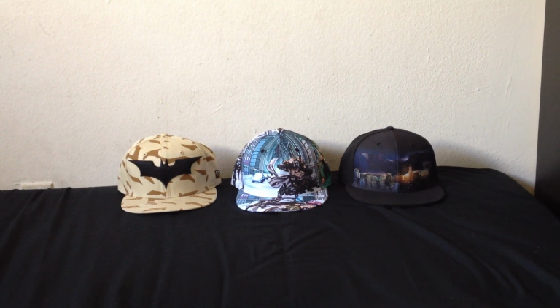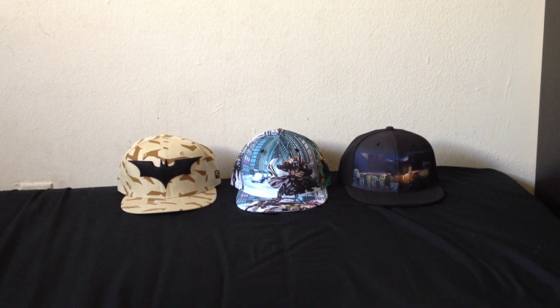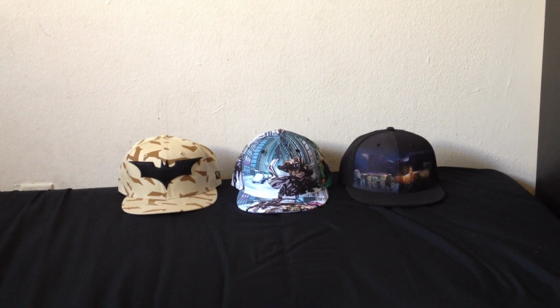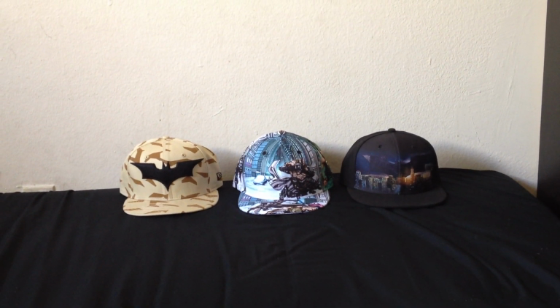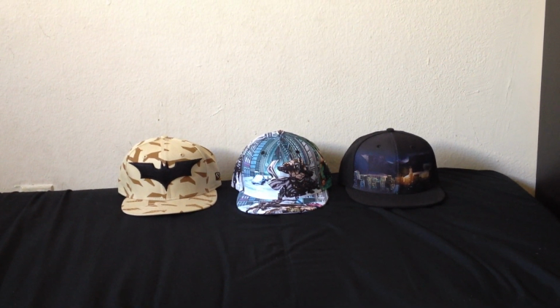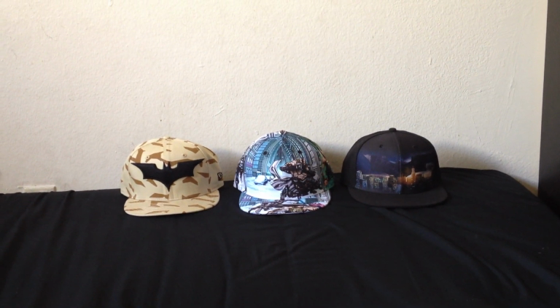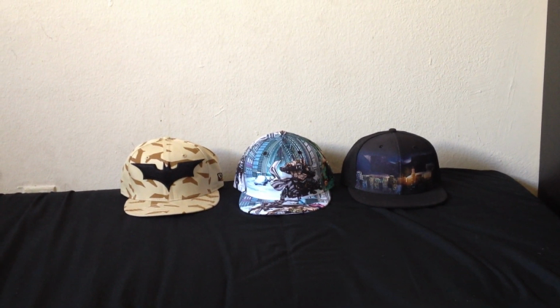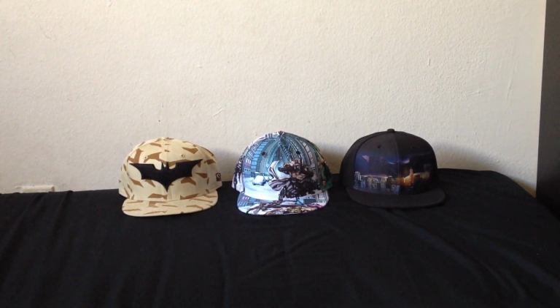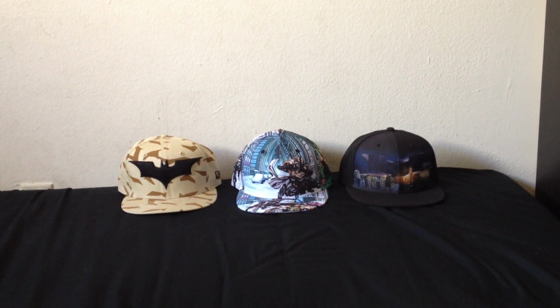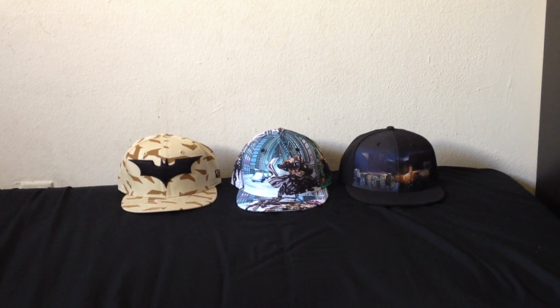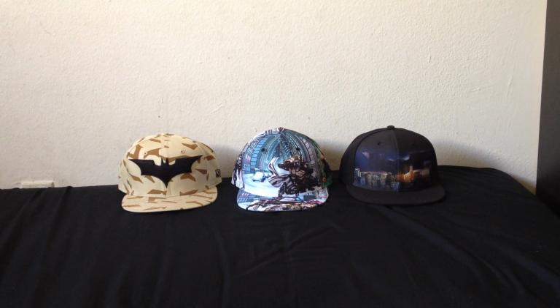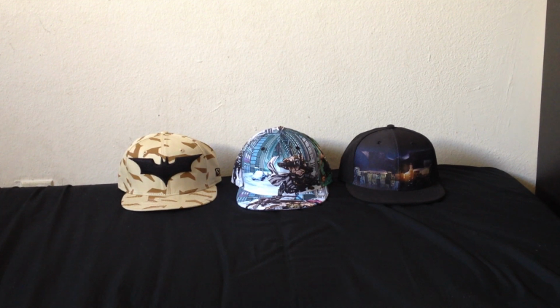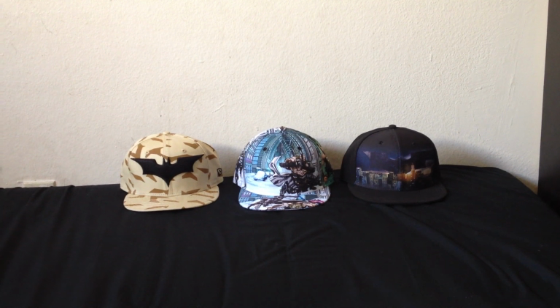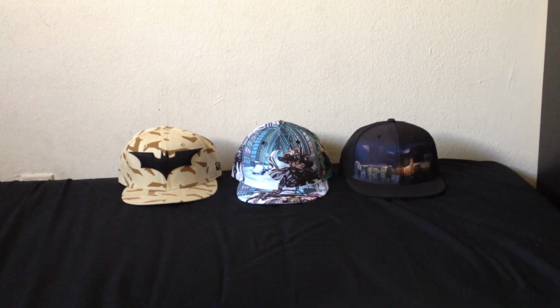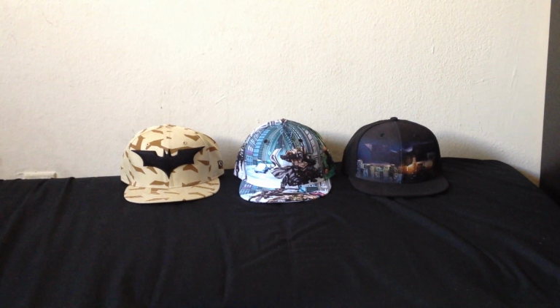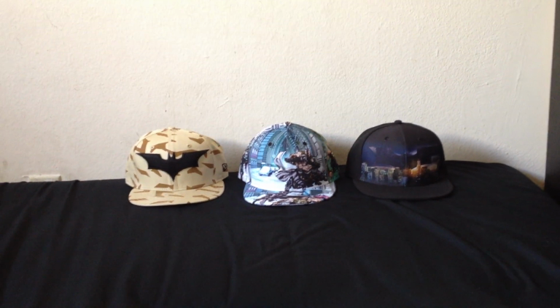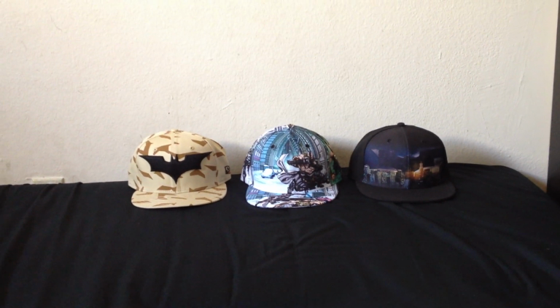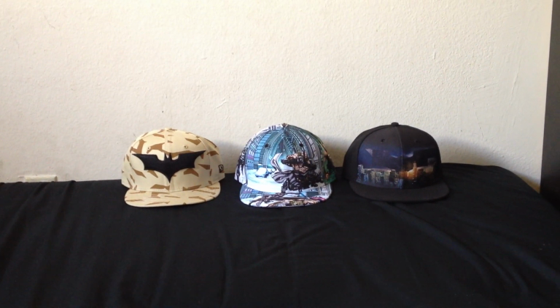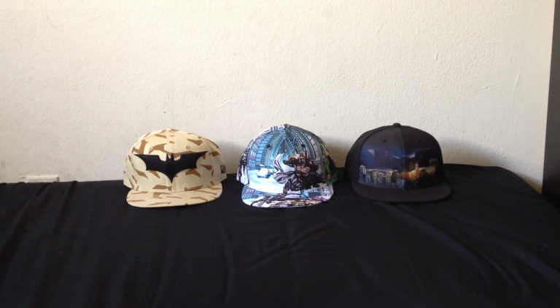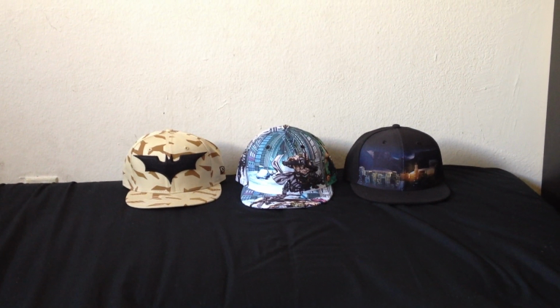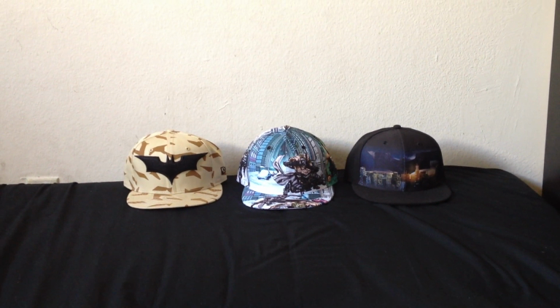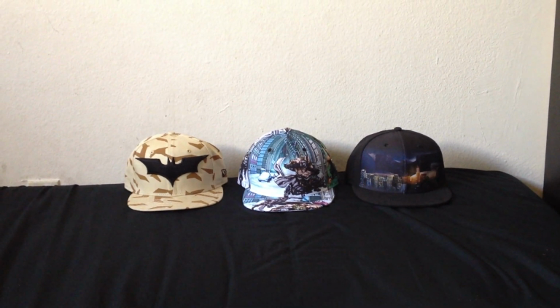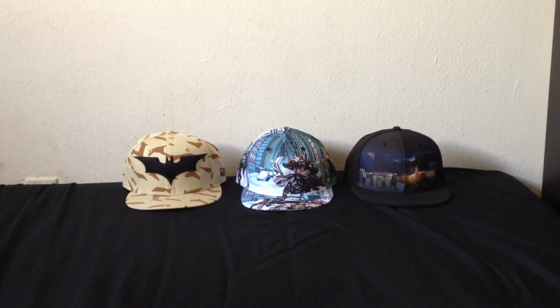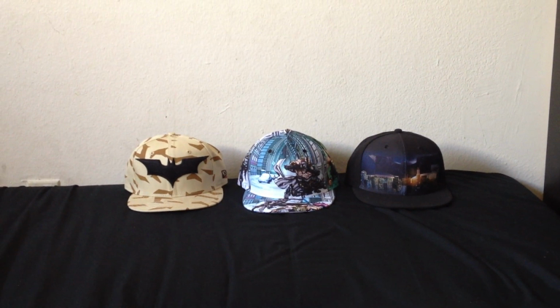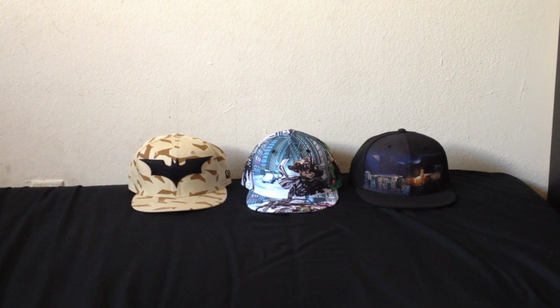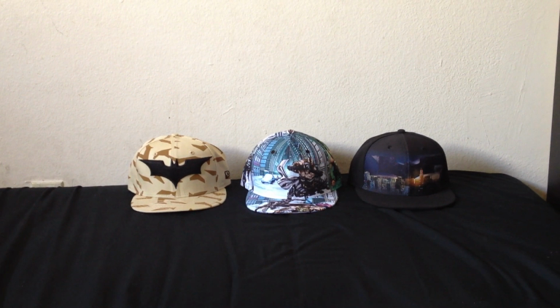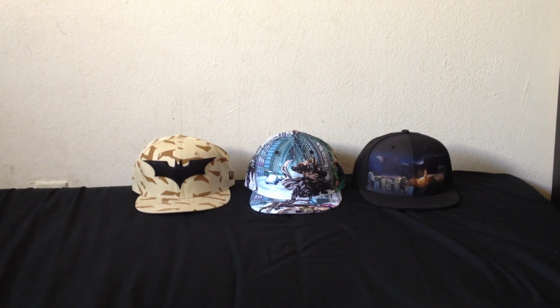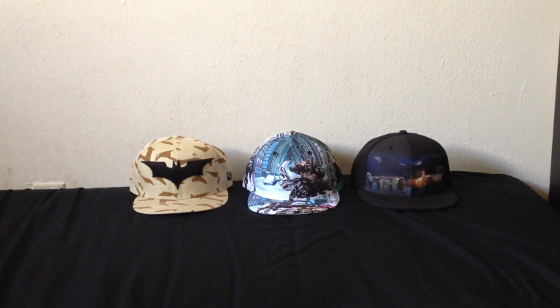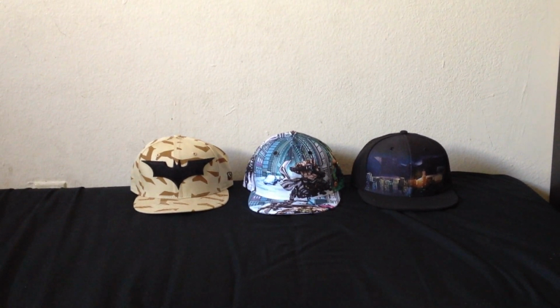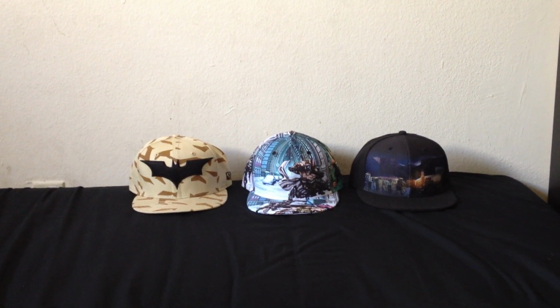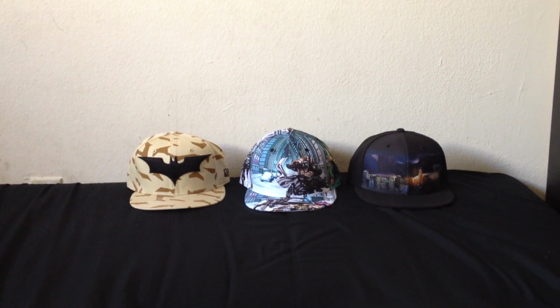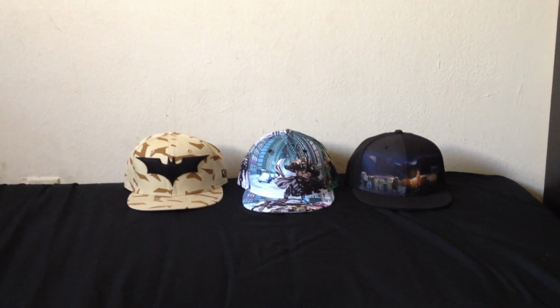What's up guys, back again with another hat video. I know I said I was going to do part two of my Tokidoki hats next, but I just had to show you guys these ones real quick. I just picked them up a few days ago. They all go along with the movie The Dark Knight Rises.